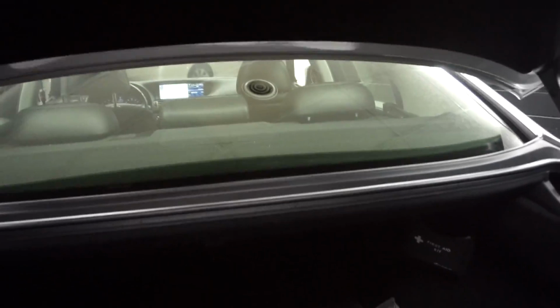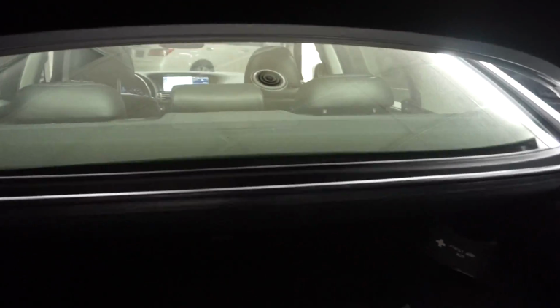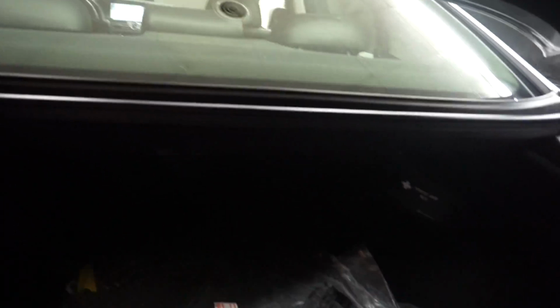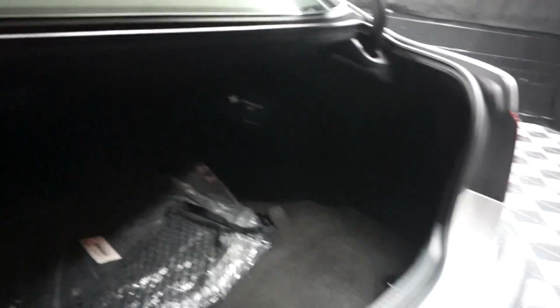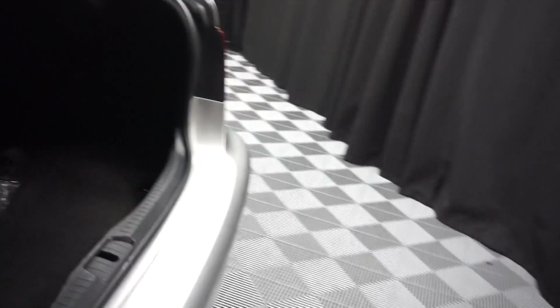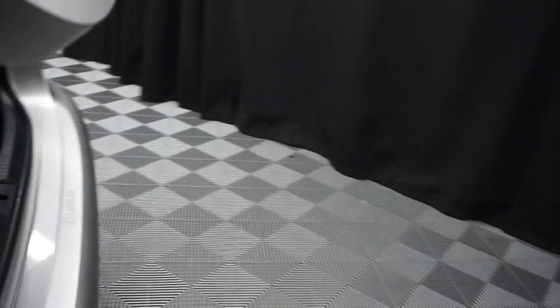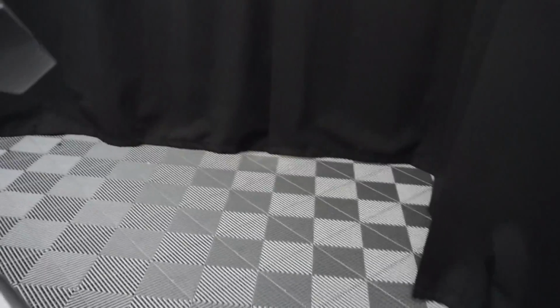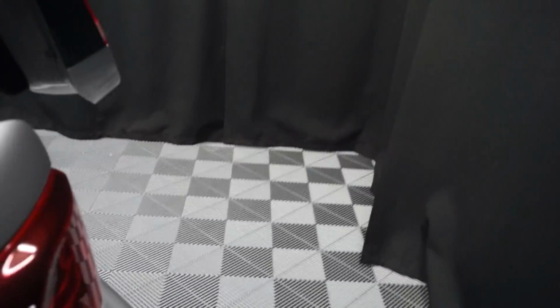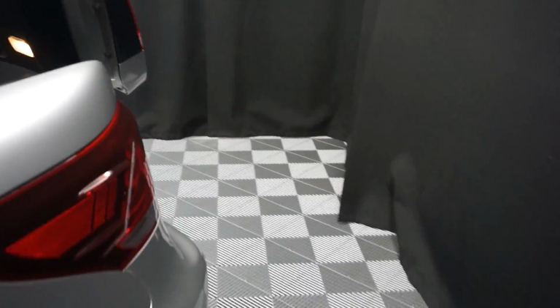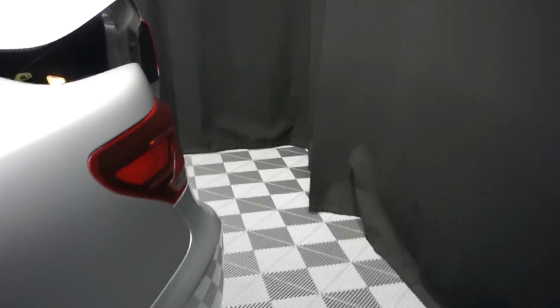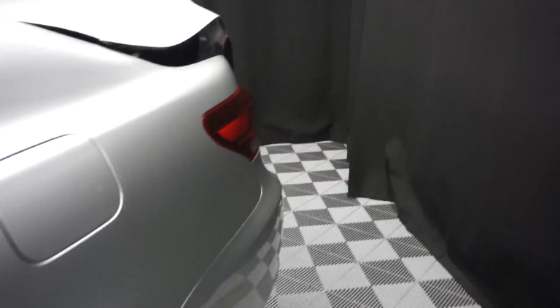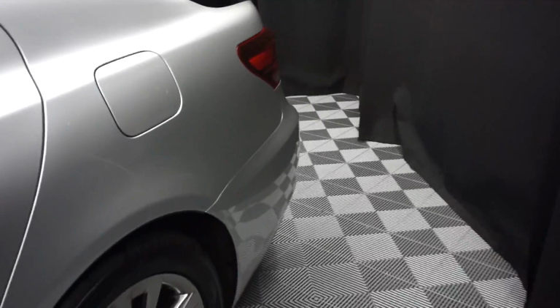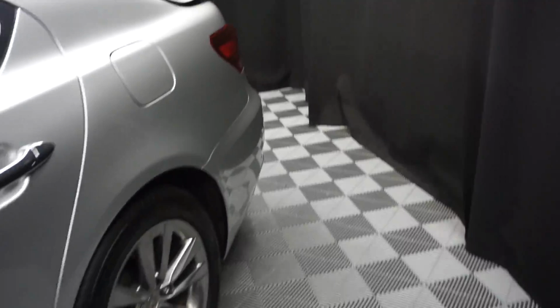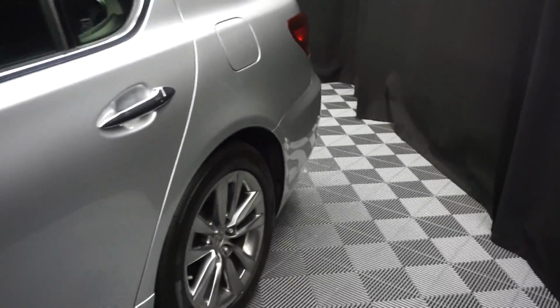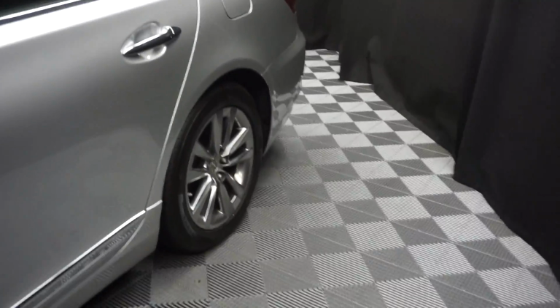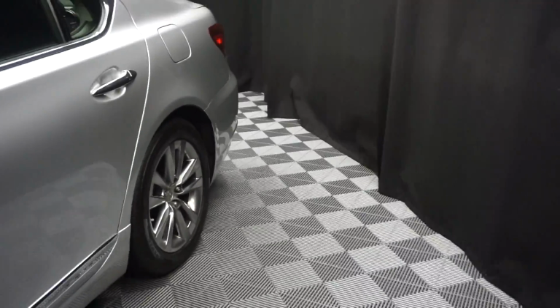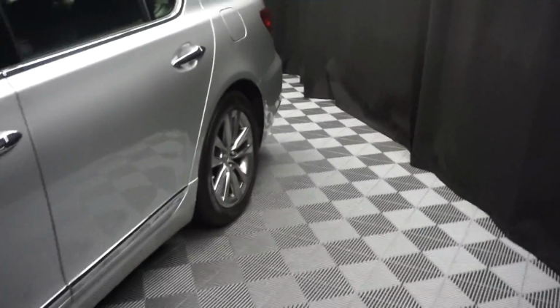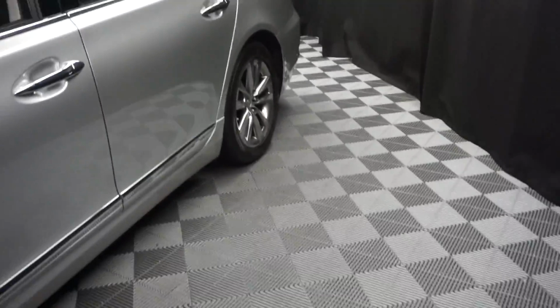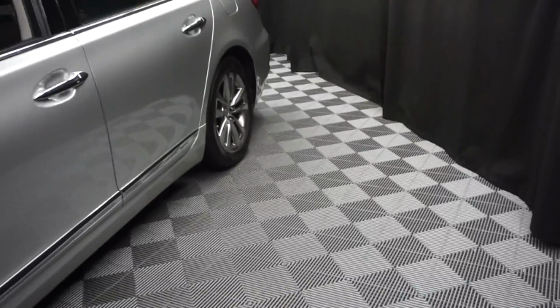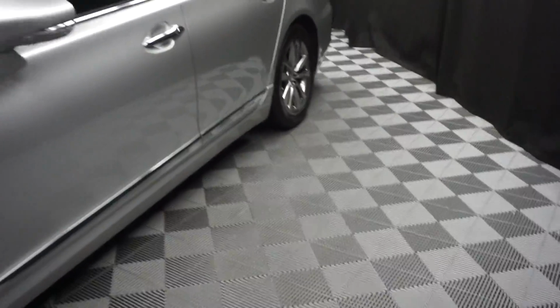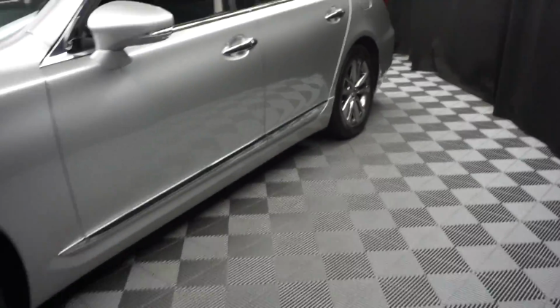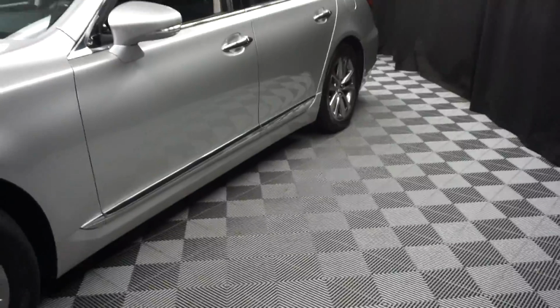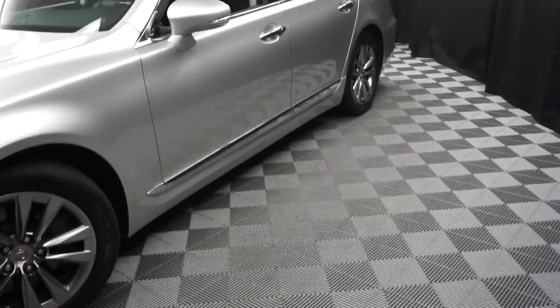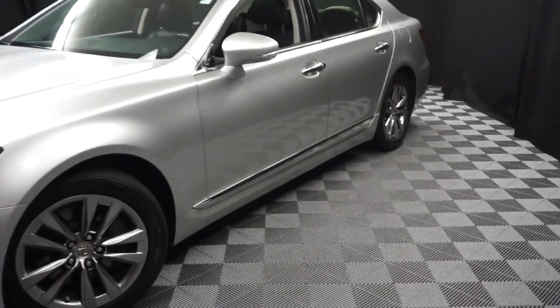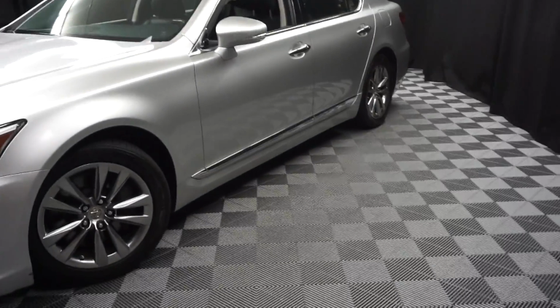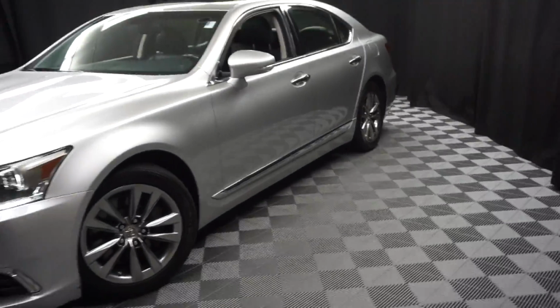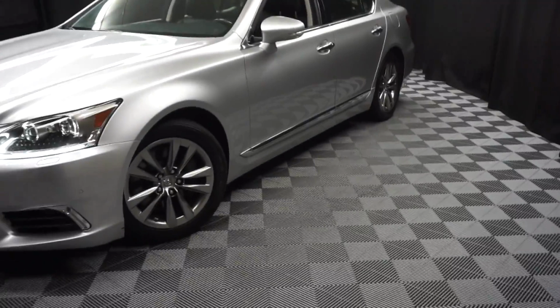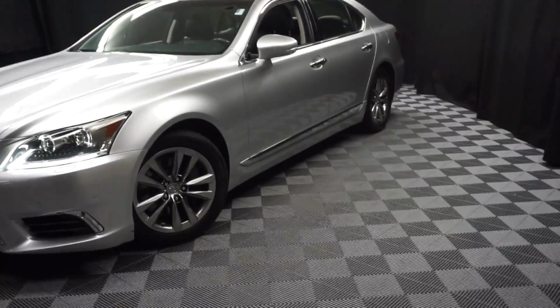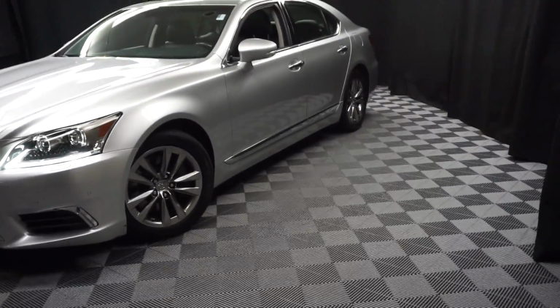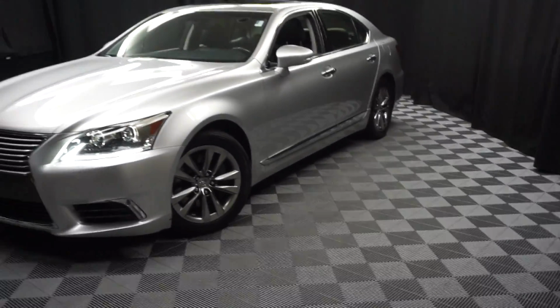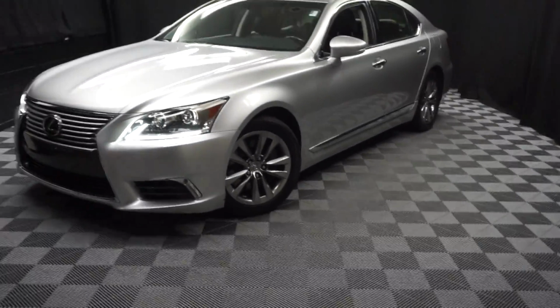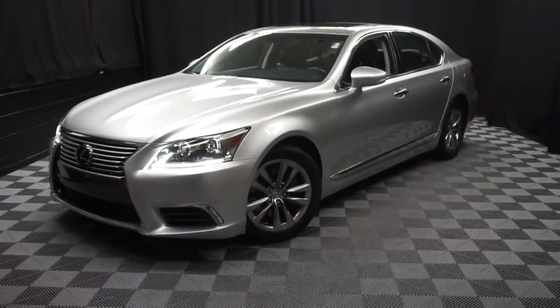And it's right here at Lexus of Wilmington. Looking for more information on this 2014 LS or any of the other most 100 vehicles in our pre-owned inventory in our 90,000 square foot pre-owned showroom.